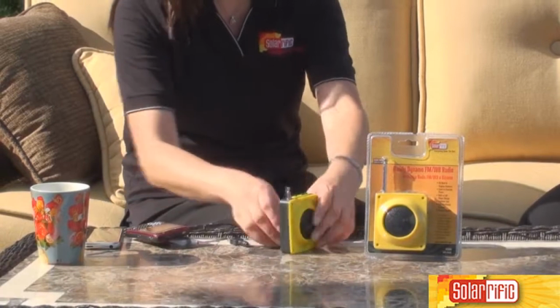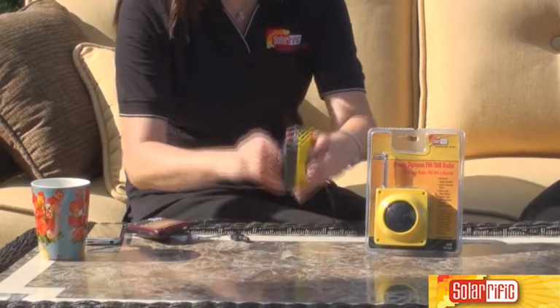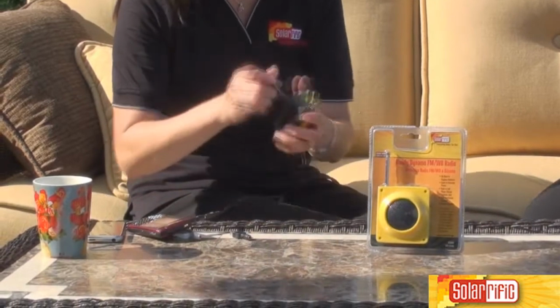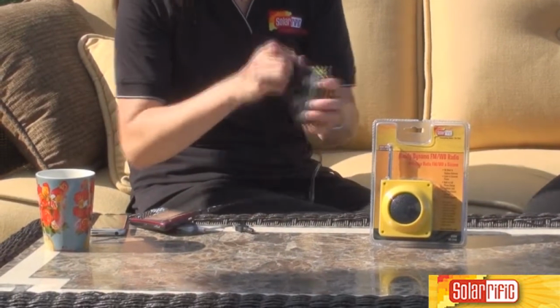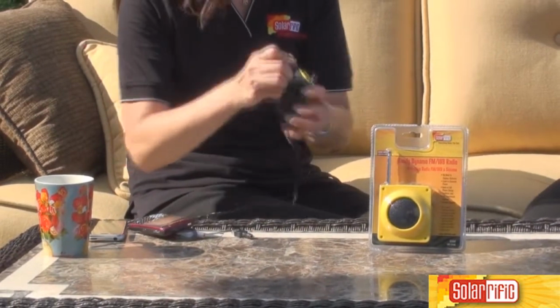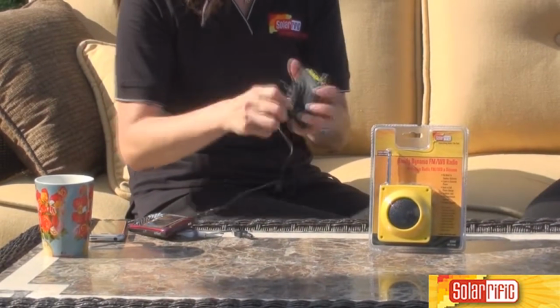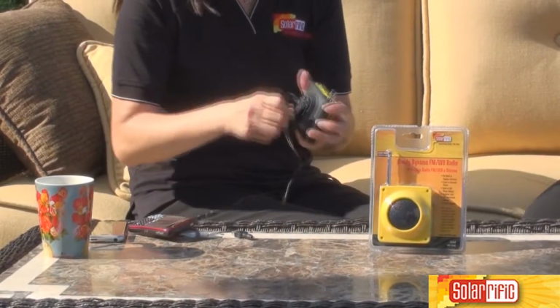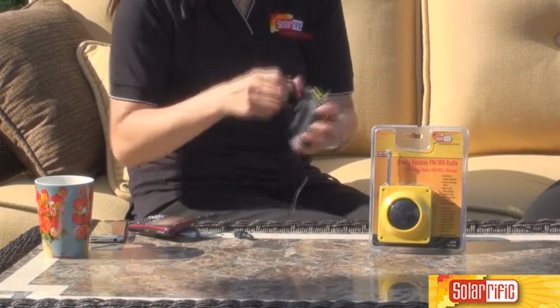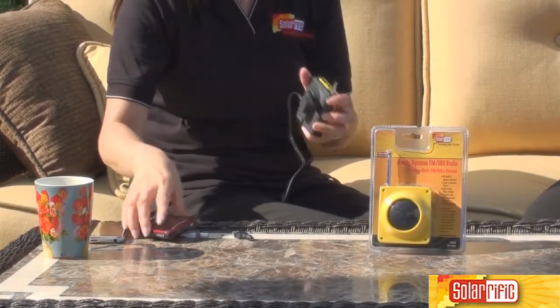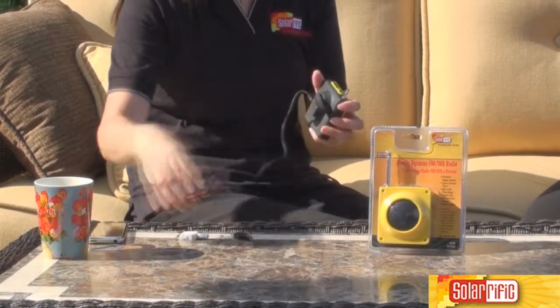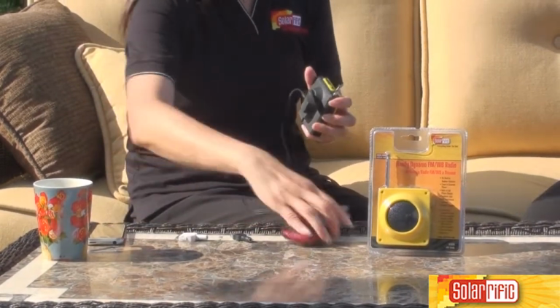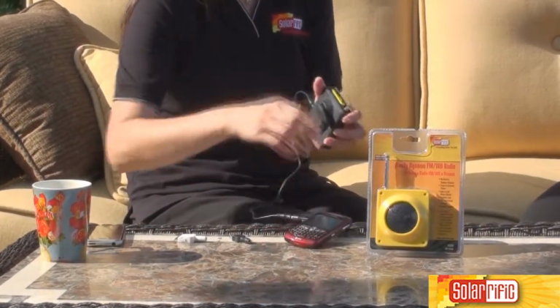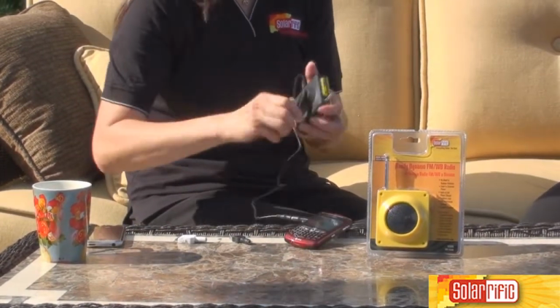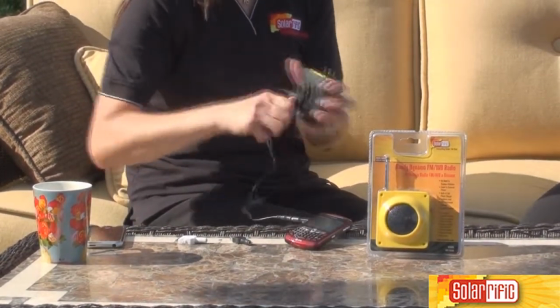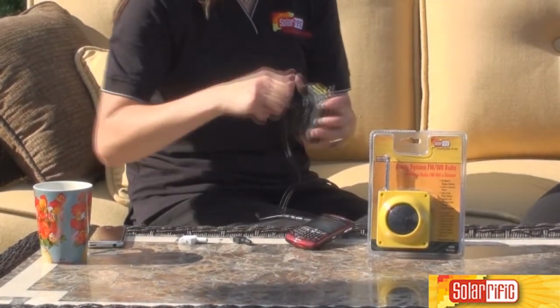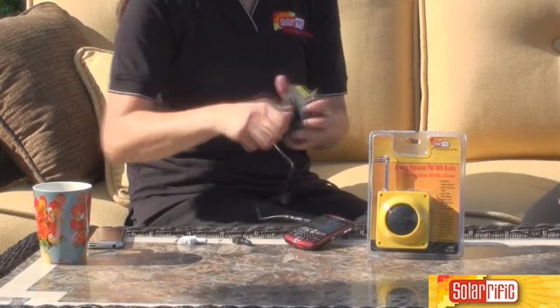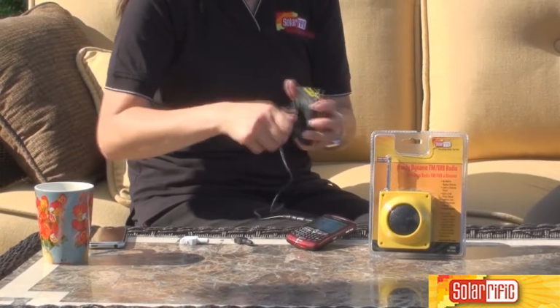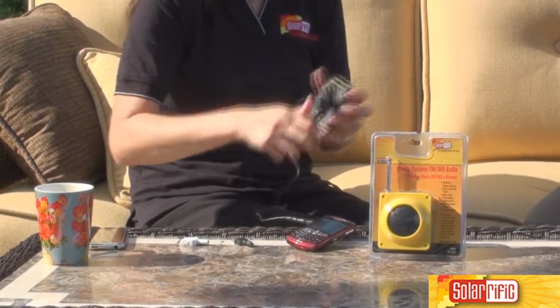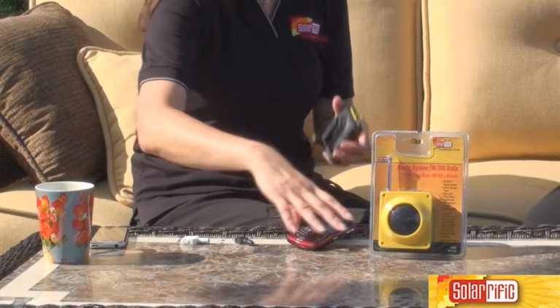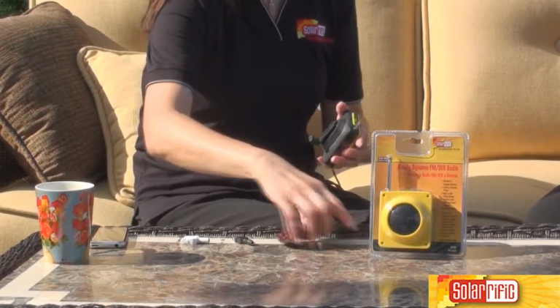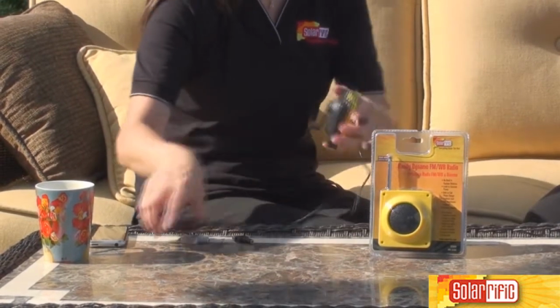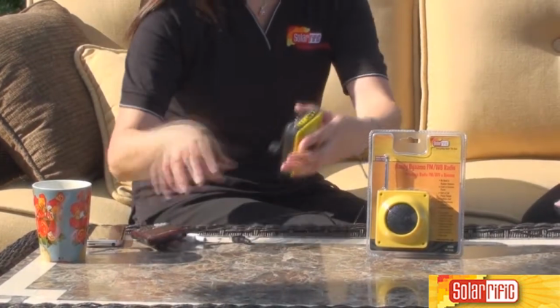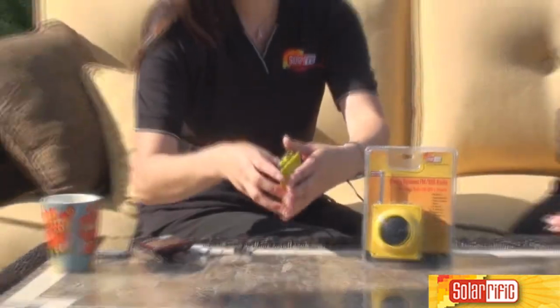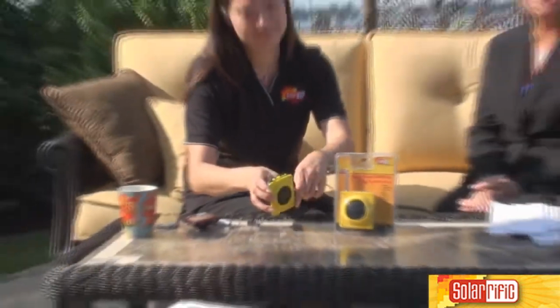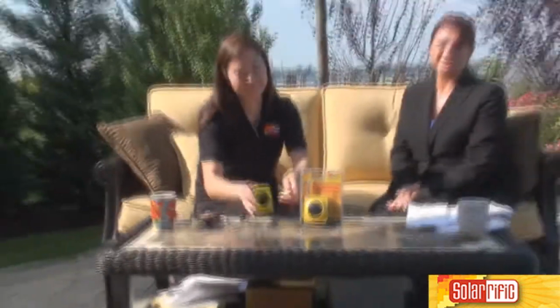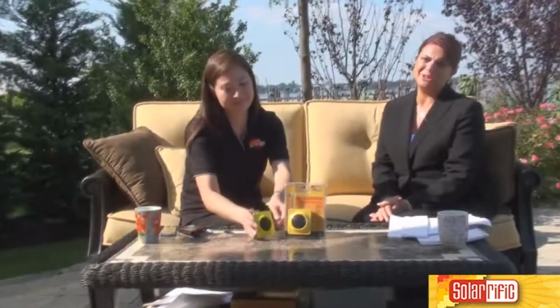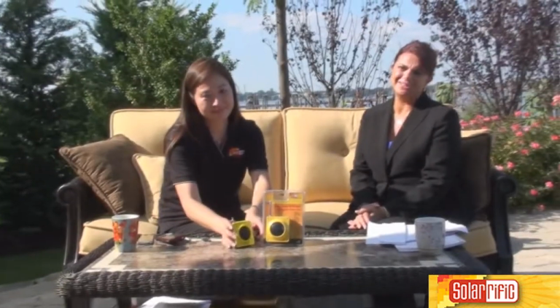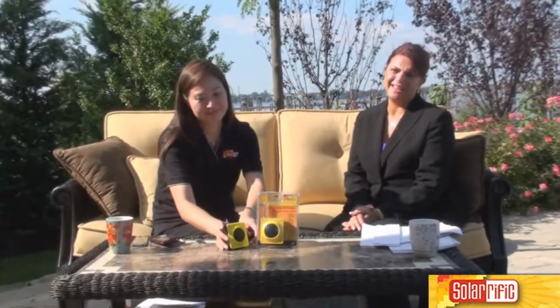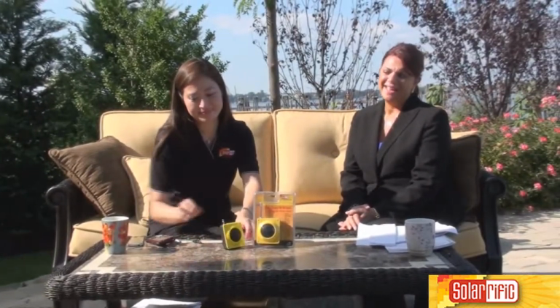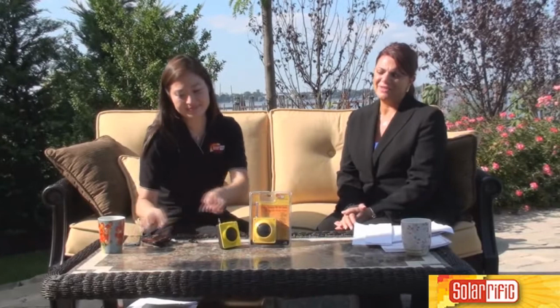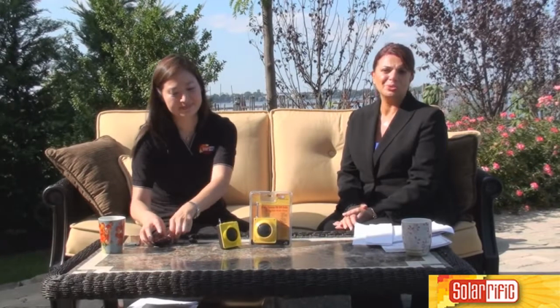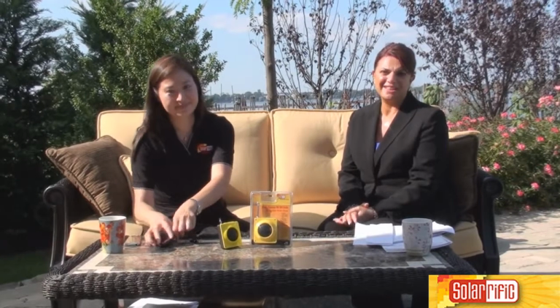And you just hand crank it like this. Oh my god, that's phenomenal. Excellent, Grace. Very, very good. Thank you for watching our product video today and have a Solarithic day.